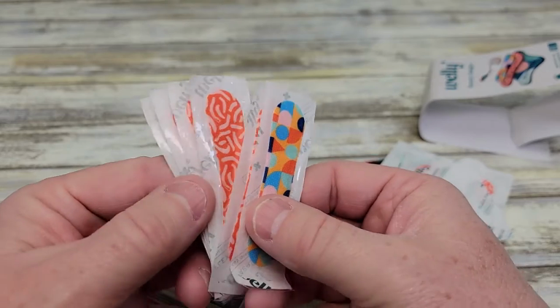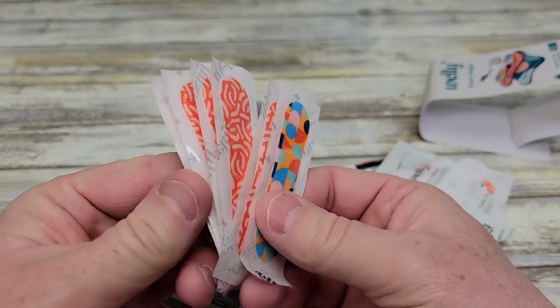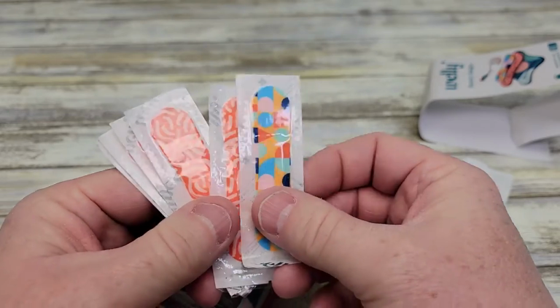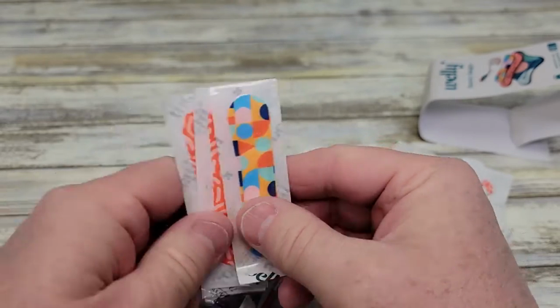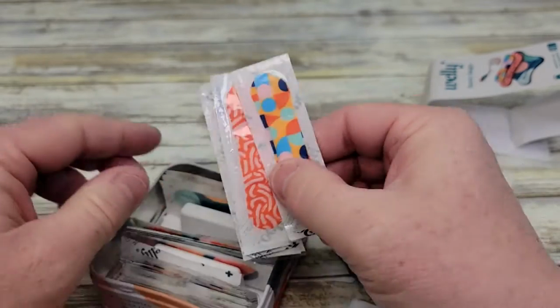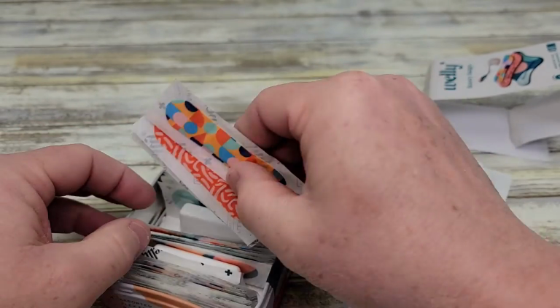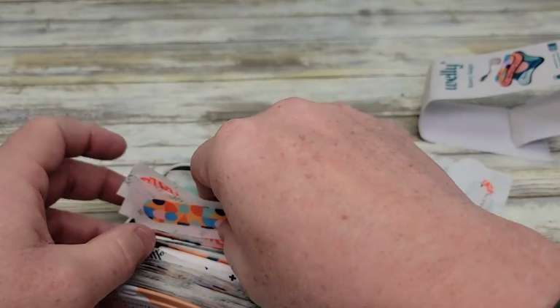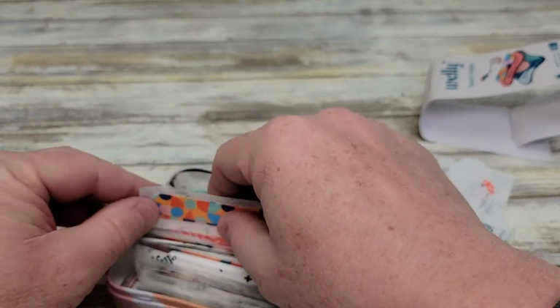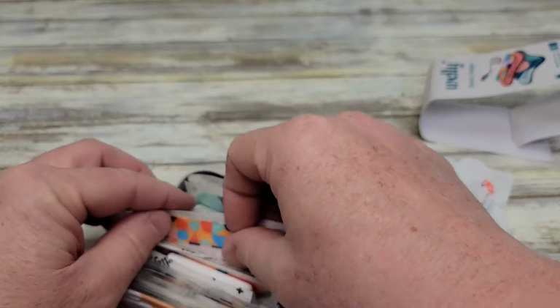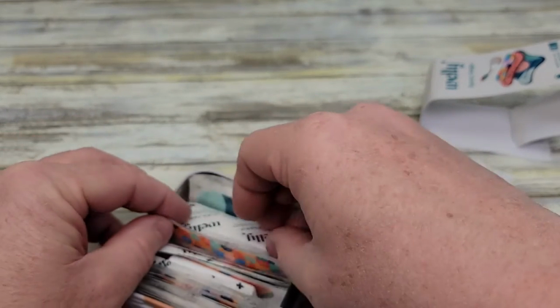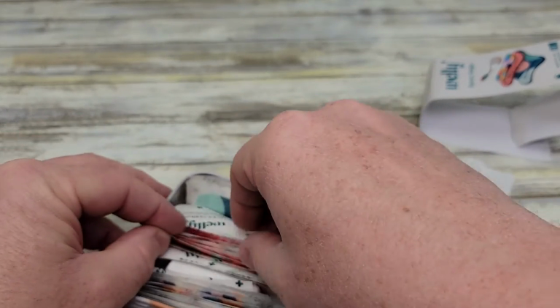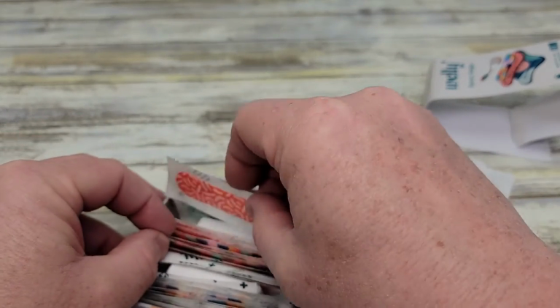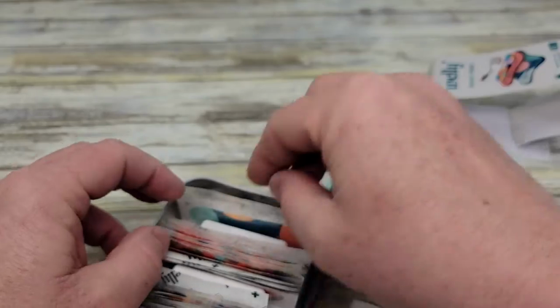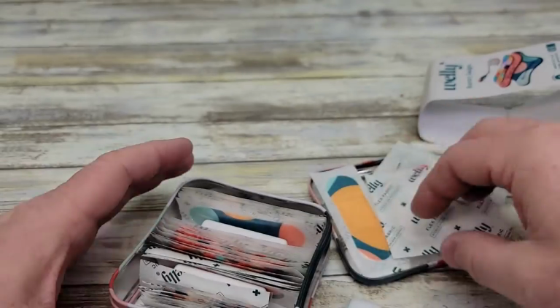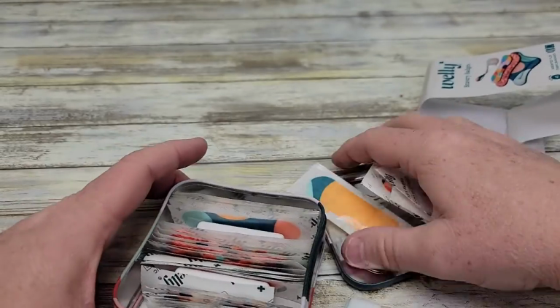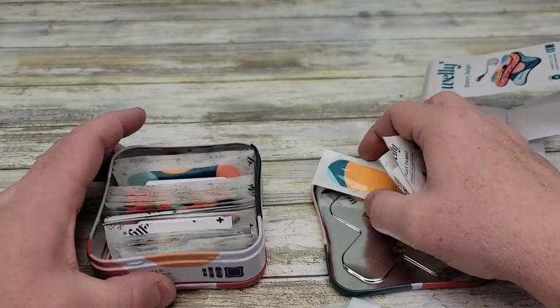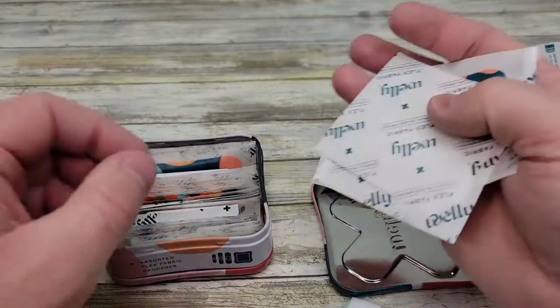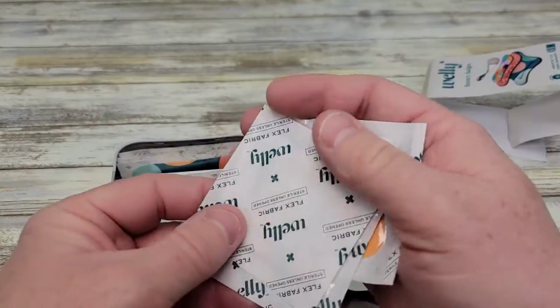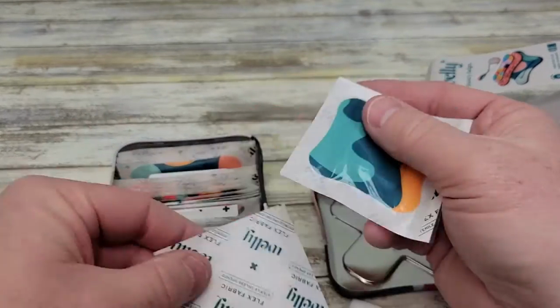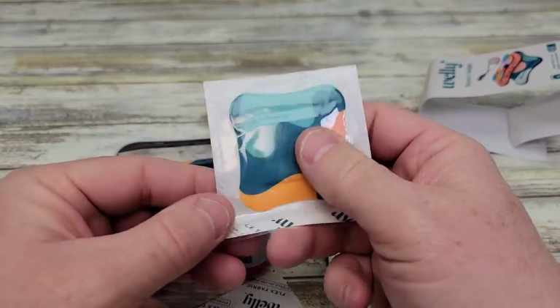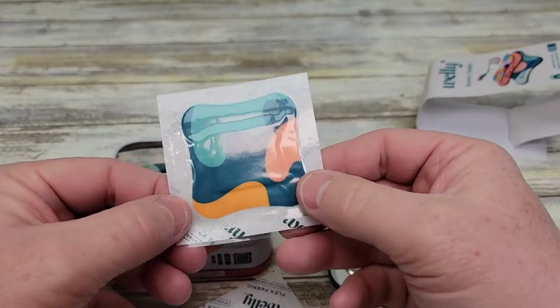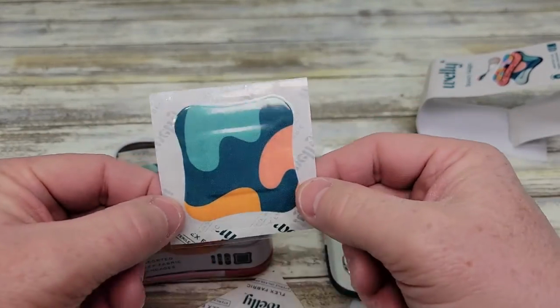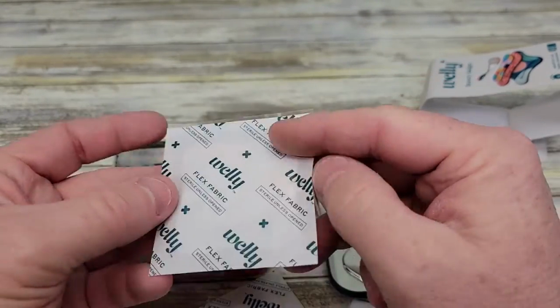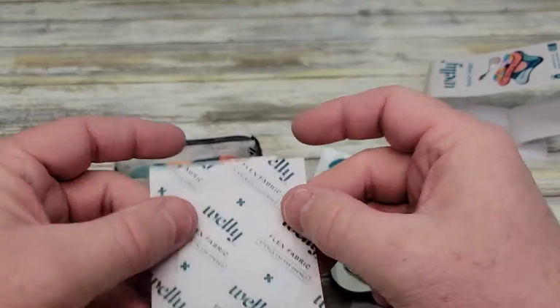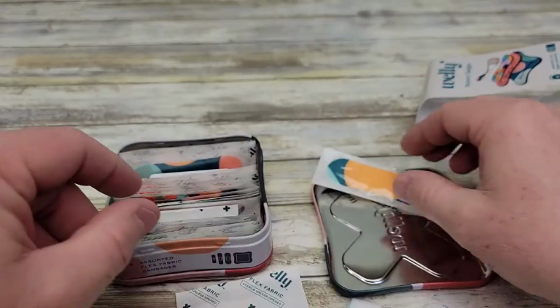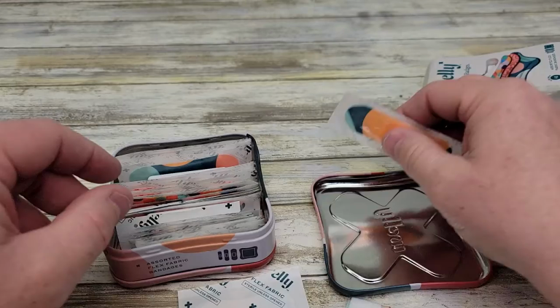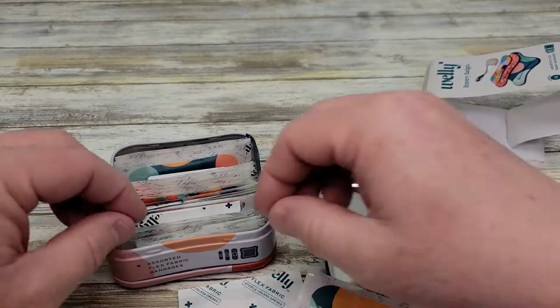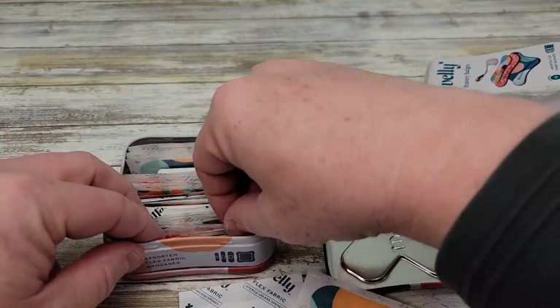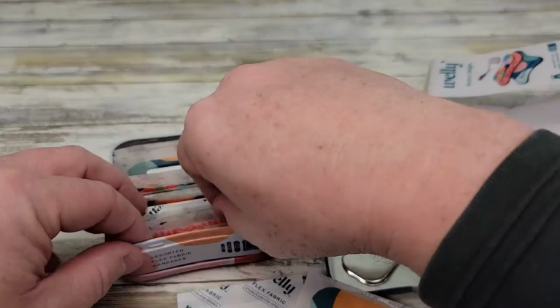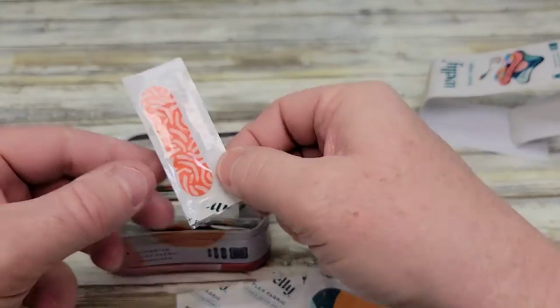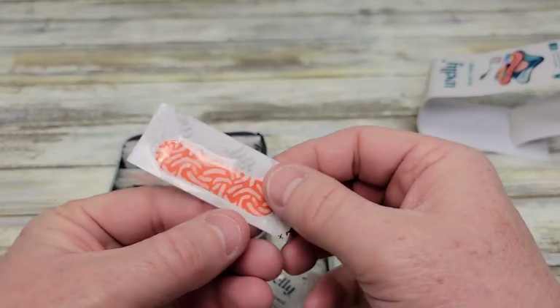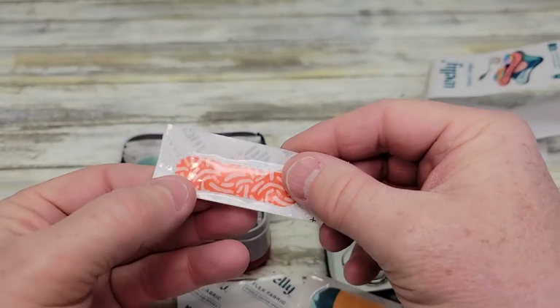You get a bunch of a certain design. And then the tin — here's what the great big ones look like, and then the really small ones.